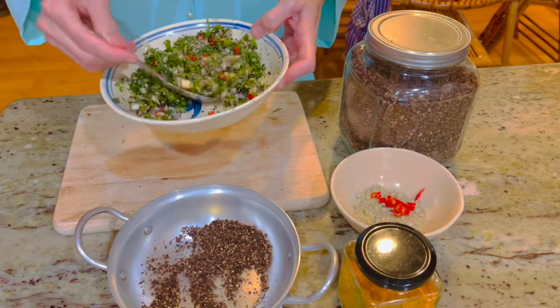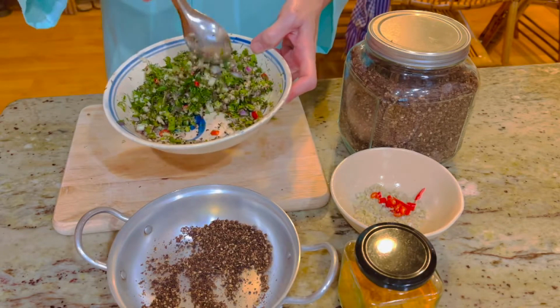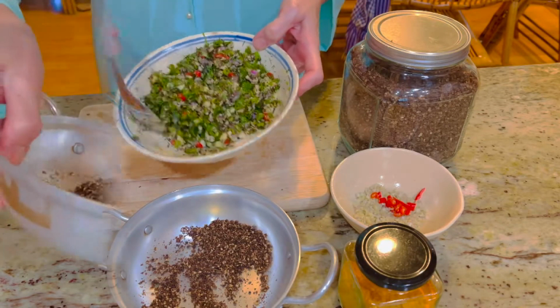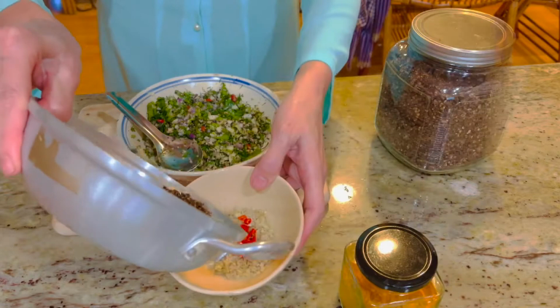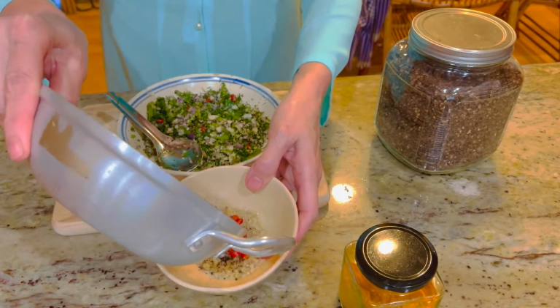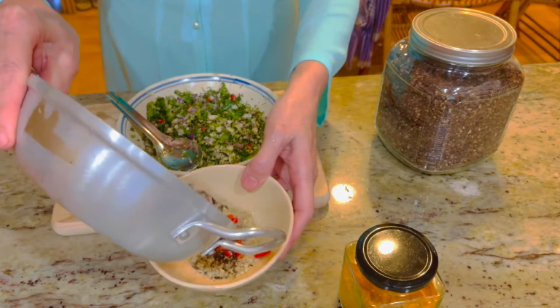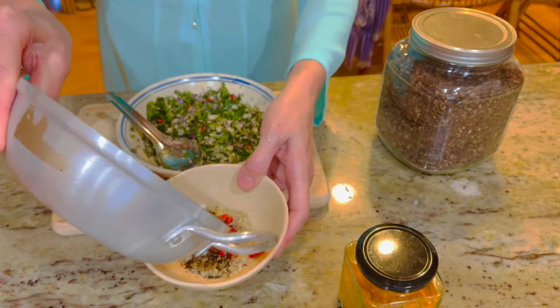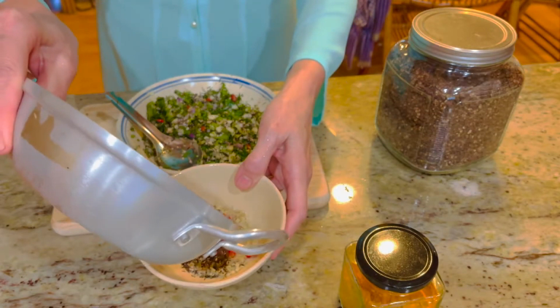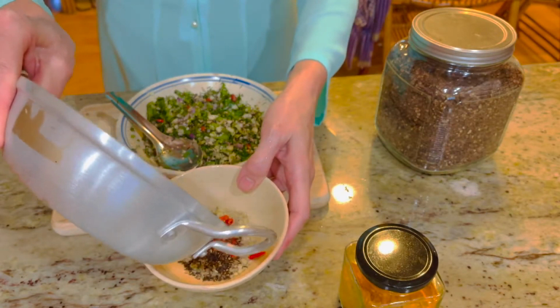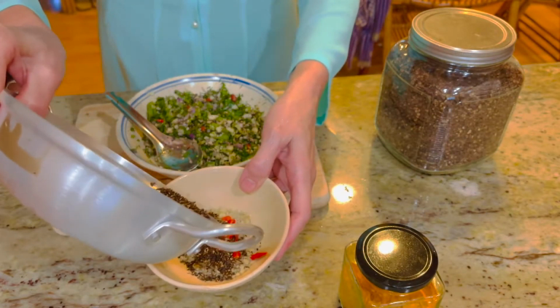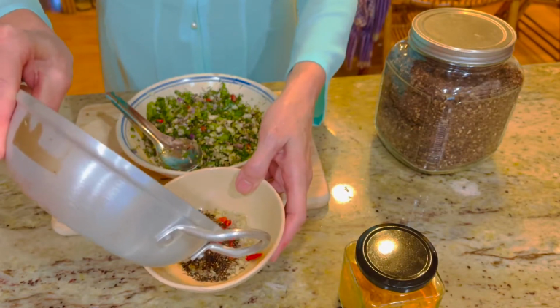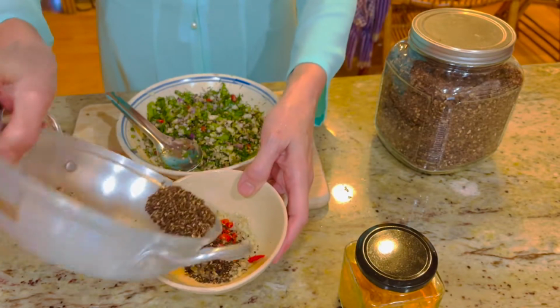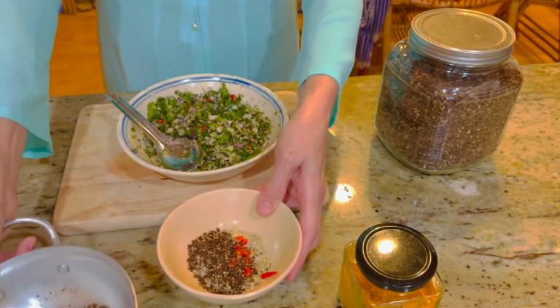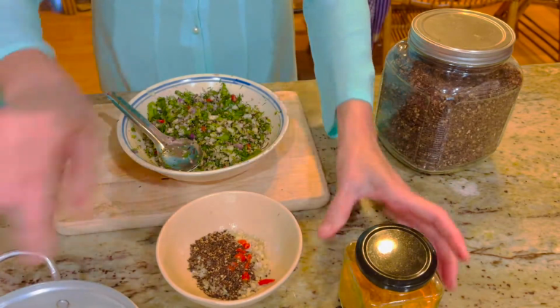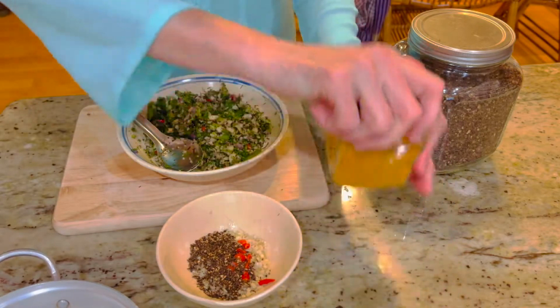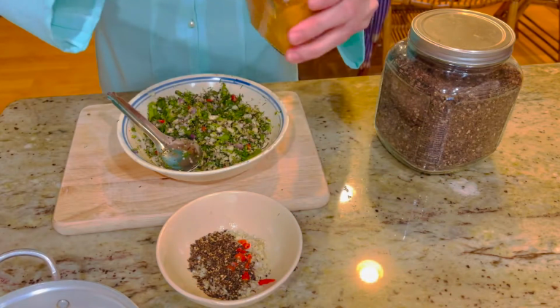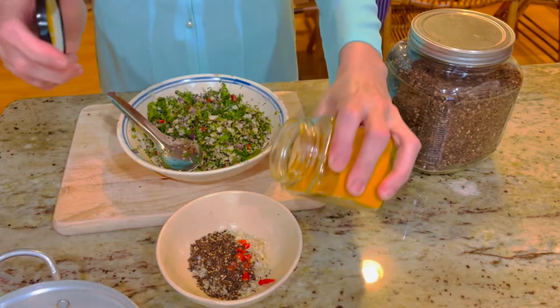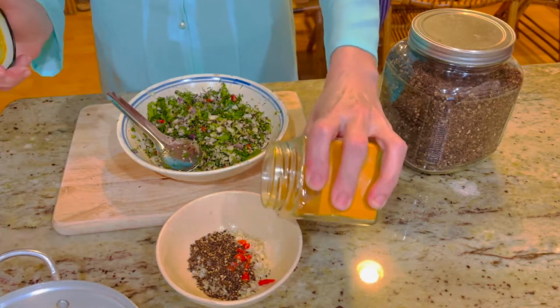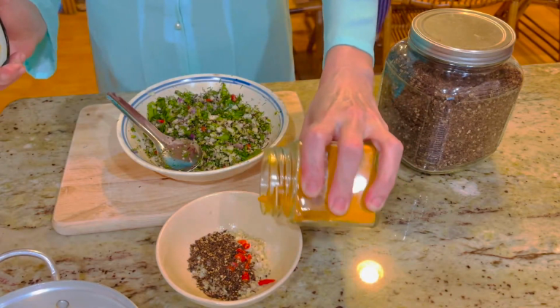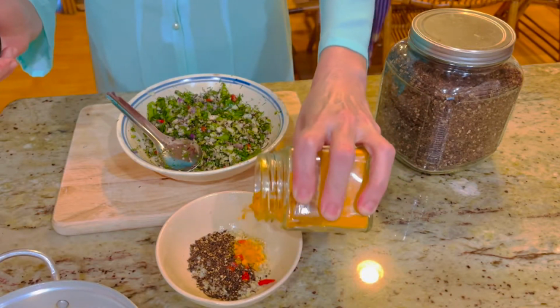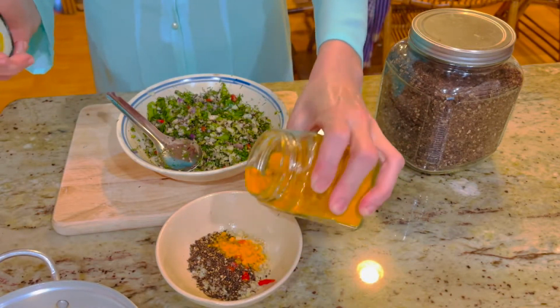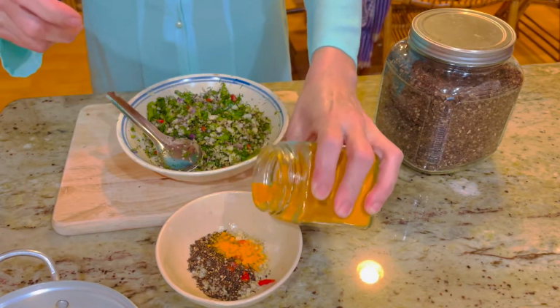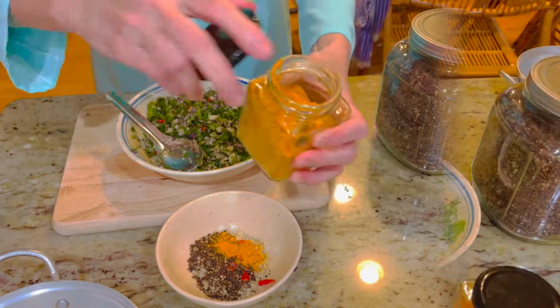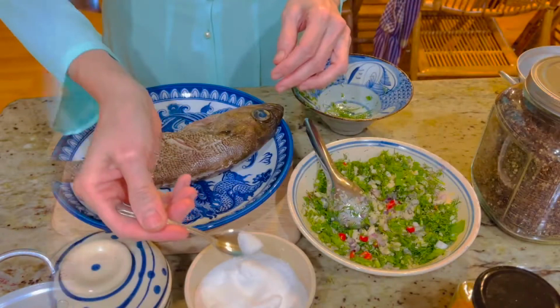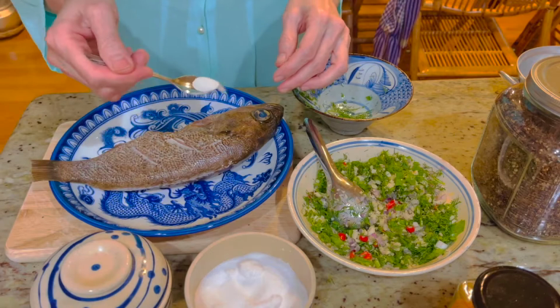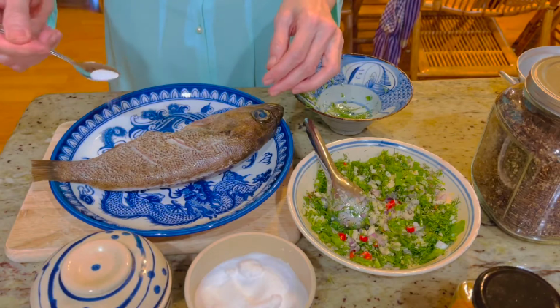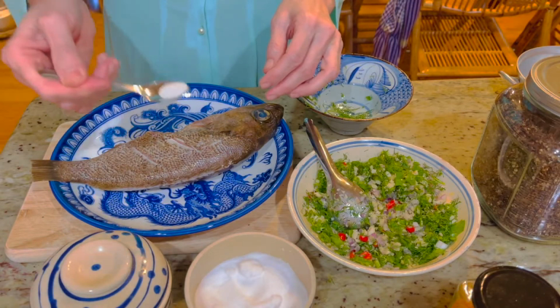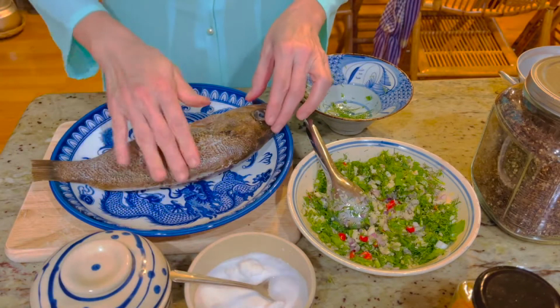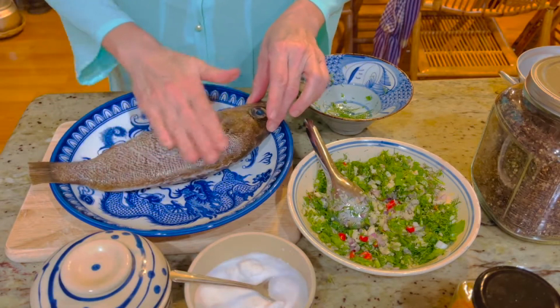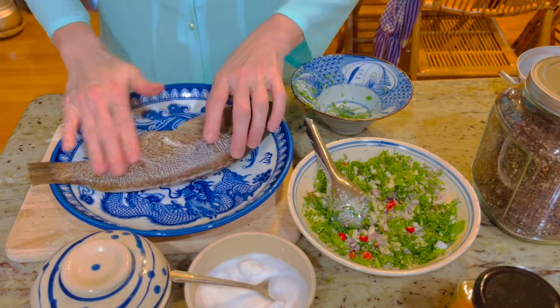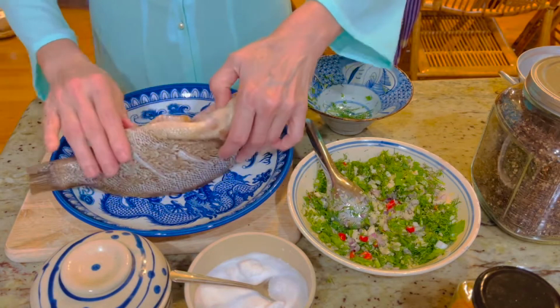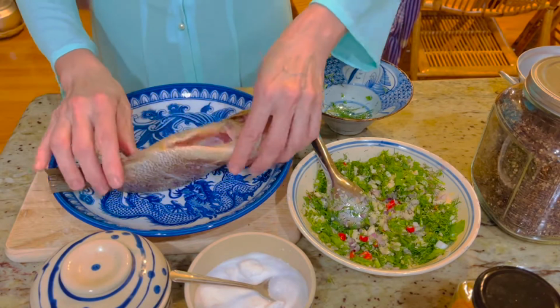Lấy một ít sả băm, ớt thái khúc, một ít hạm mắc khén và một ít bột nghệ trộn đều để lát nữa mình sẽ xoa phía ngoài của mặt cá. Dùng một ít muối và xoa đều phía ngoài của cá.